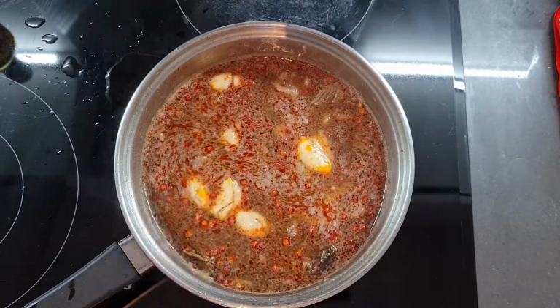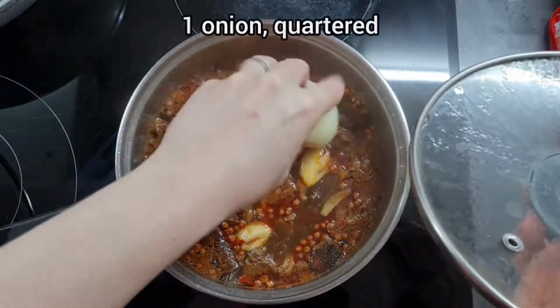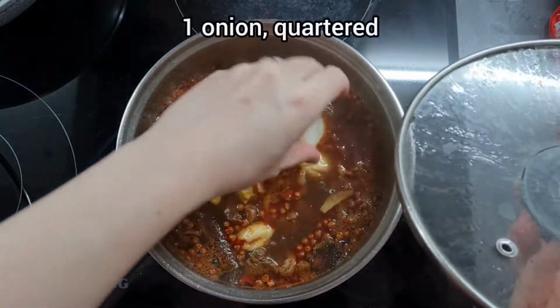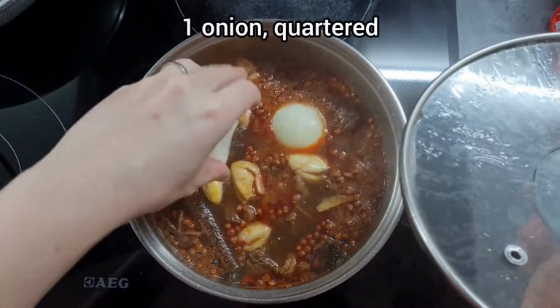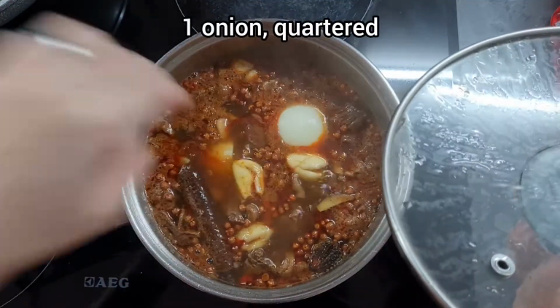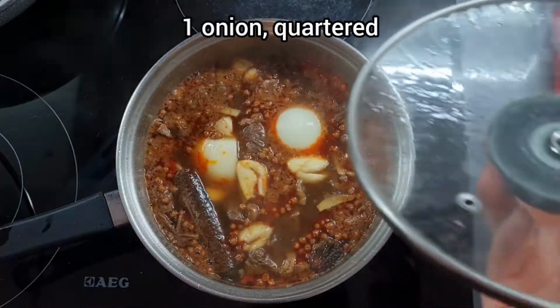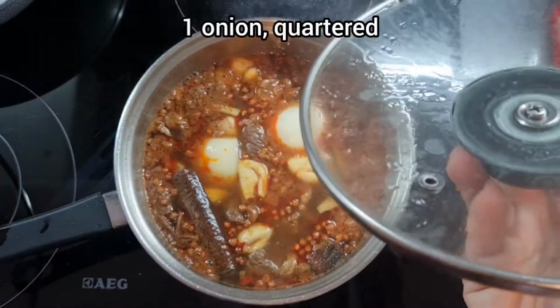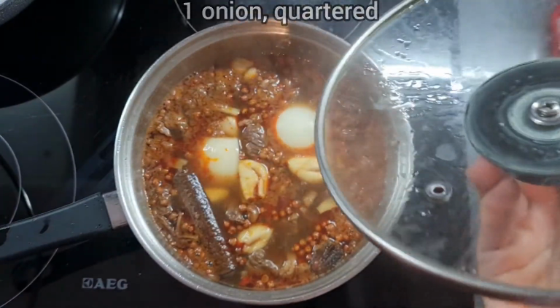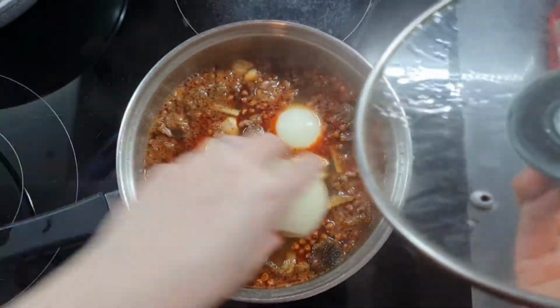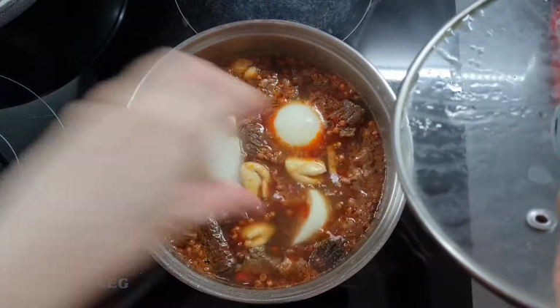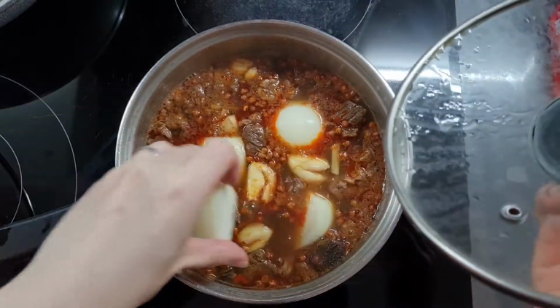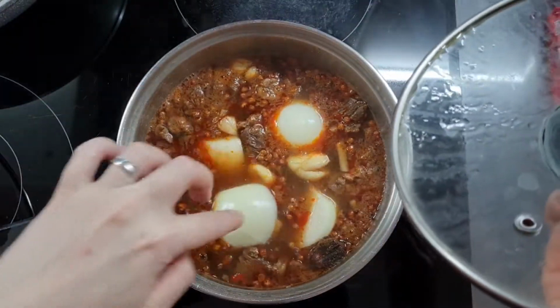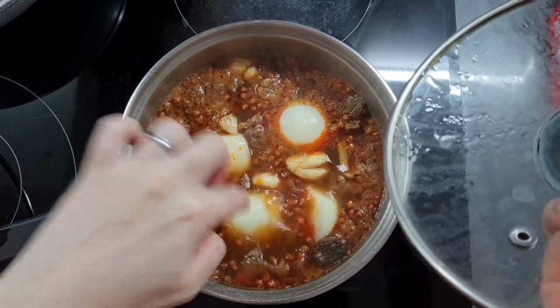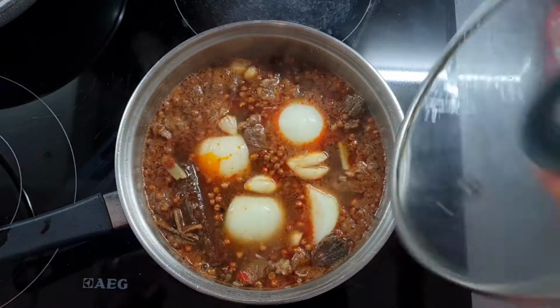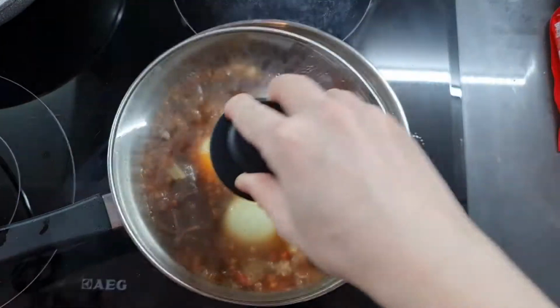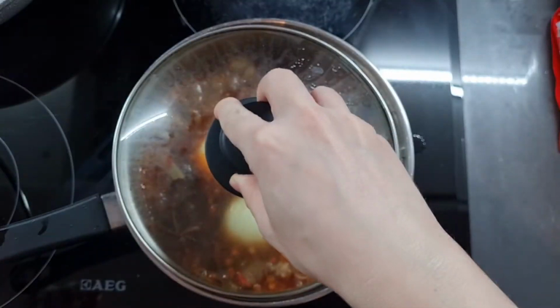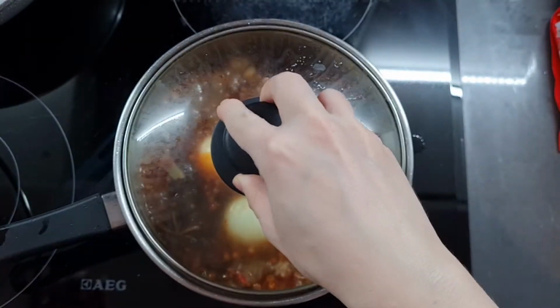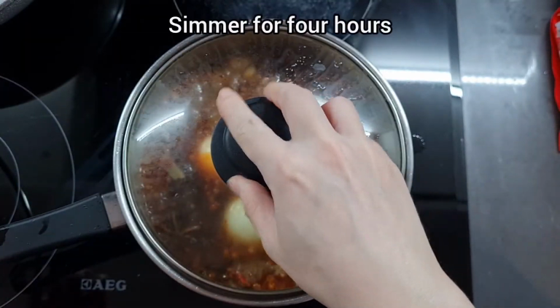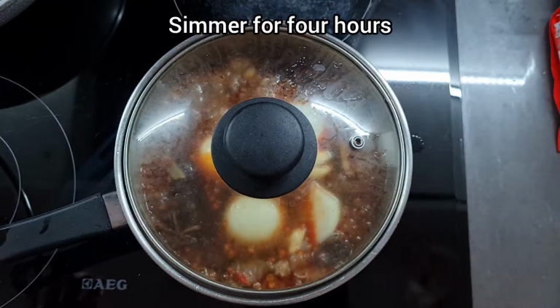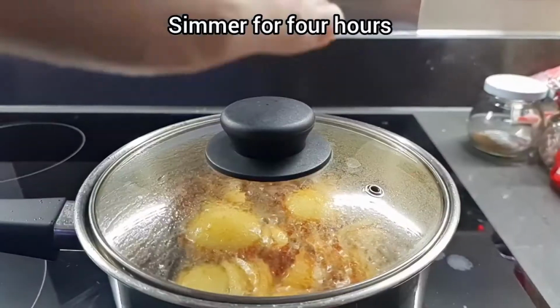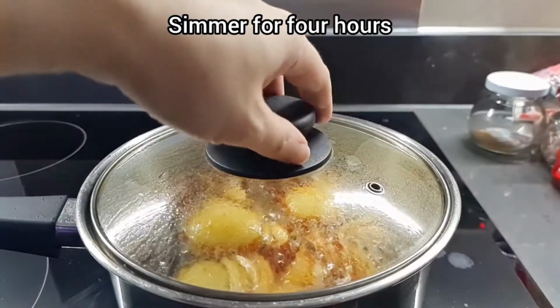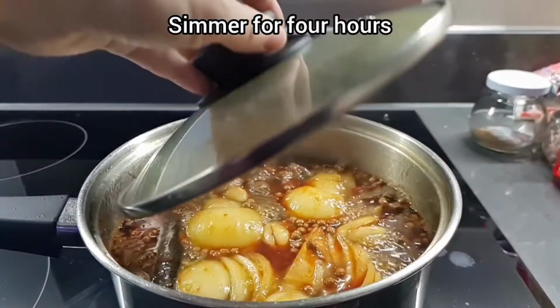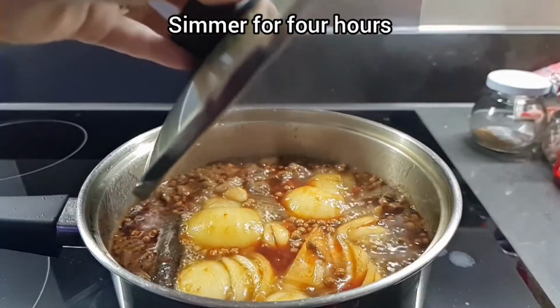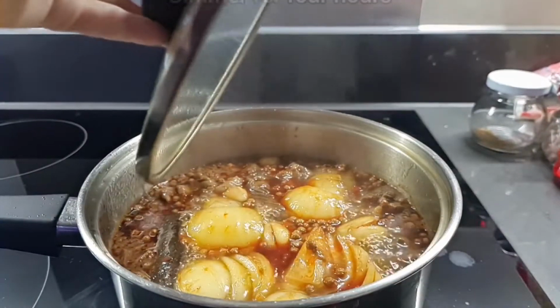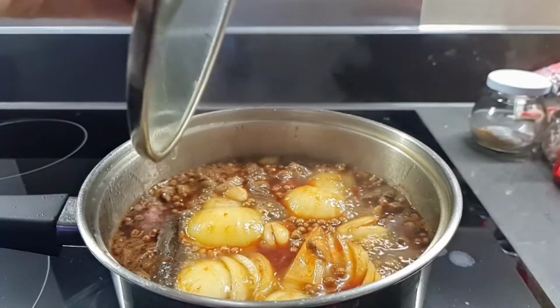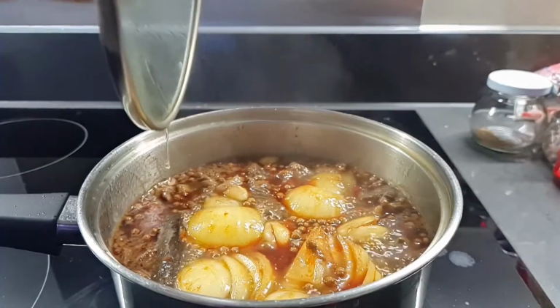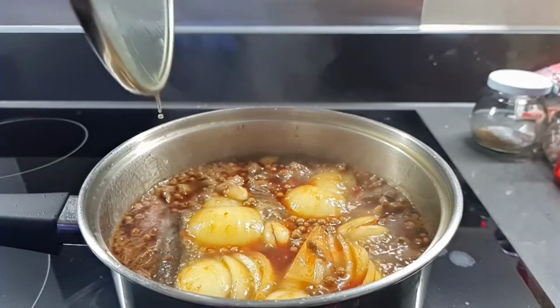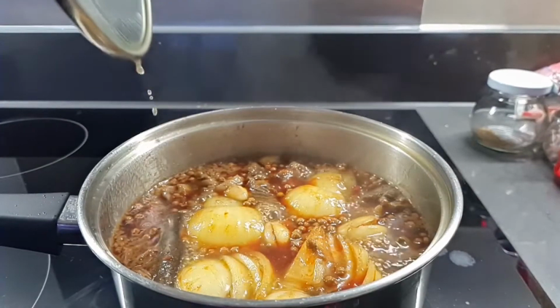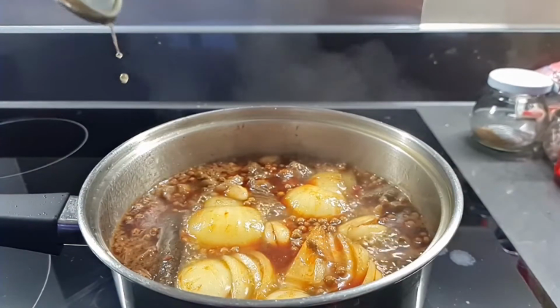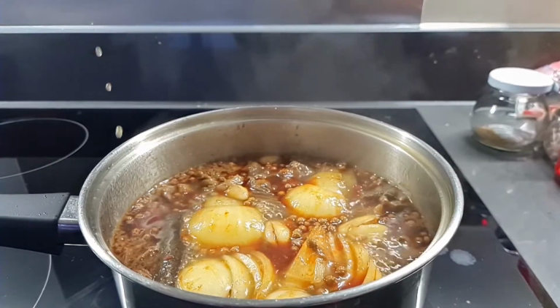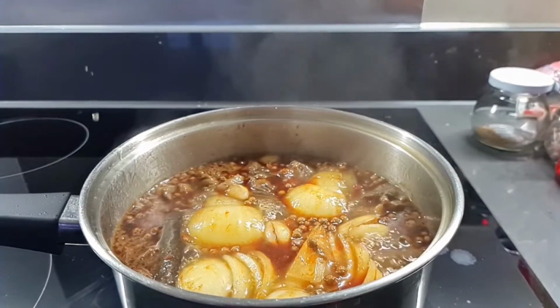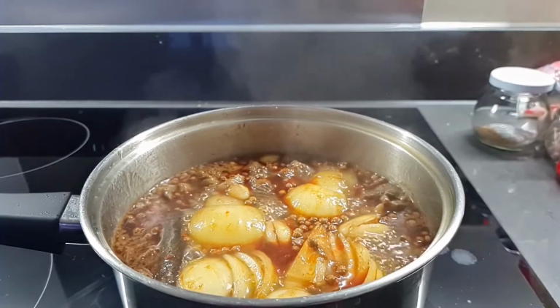And finally I'm adding in a quartered whole yellow onion, and that's basically it. Now you want to cover it and simmer it over low heat for about 4 hours. I wish you could smell this — it is absolutely fantastic.